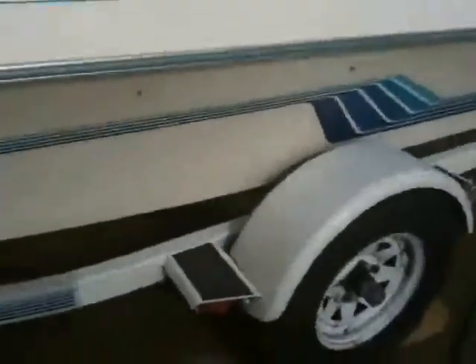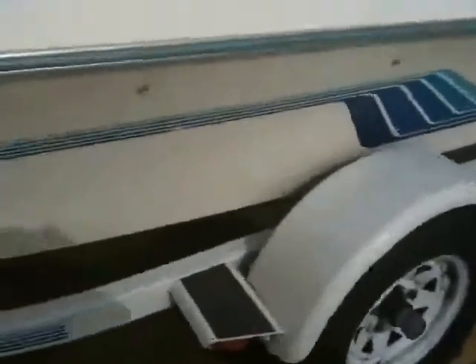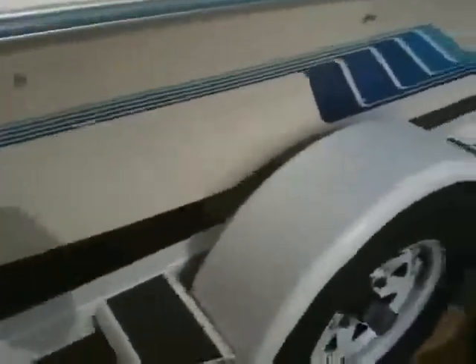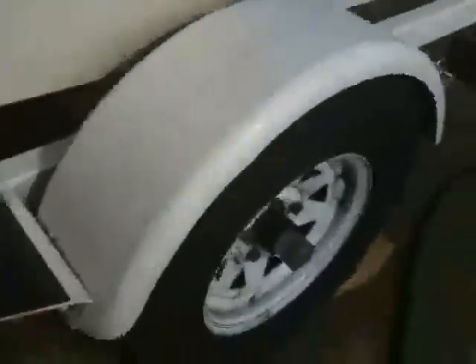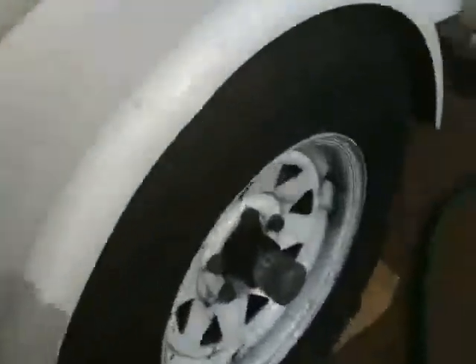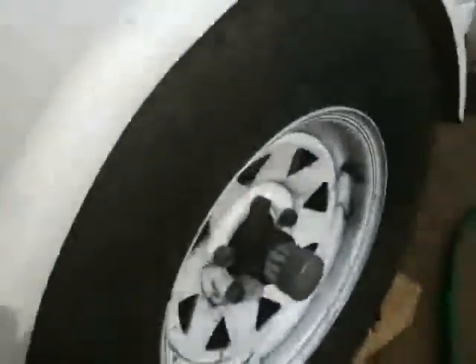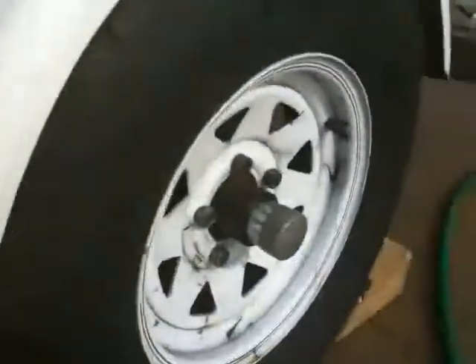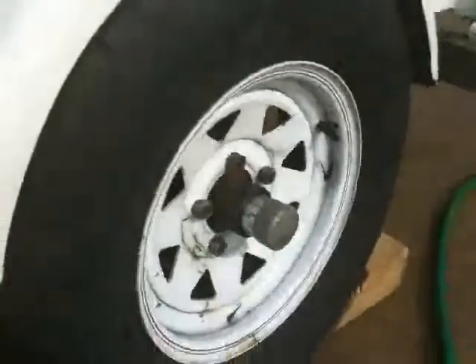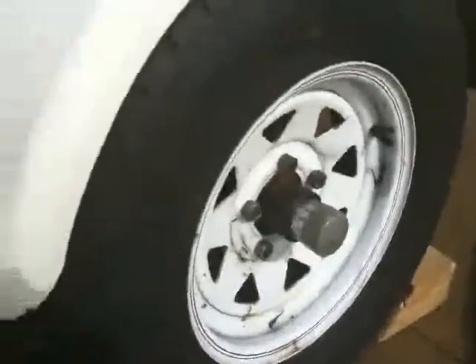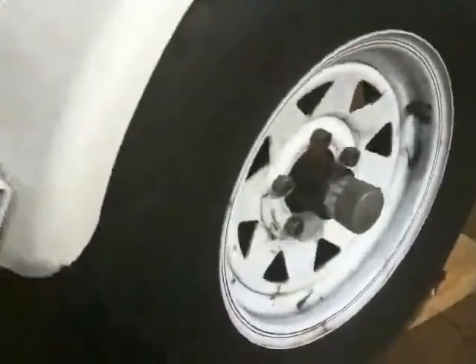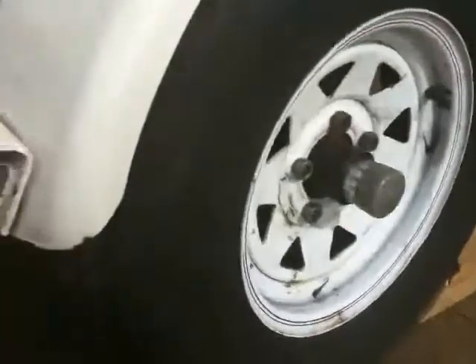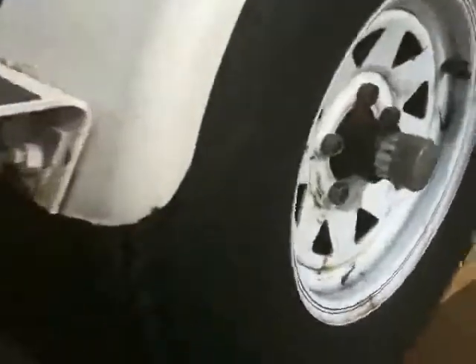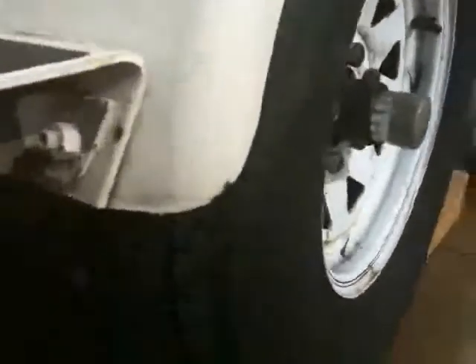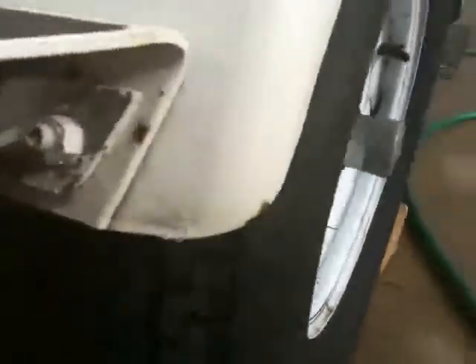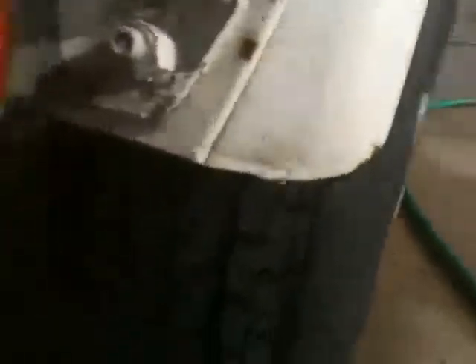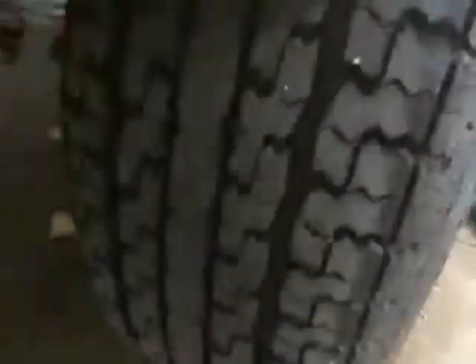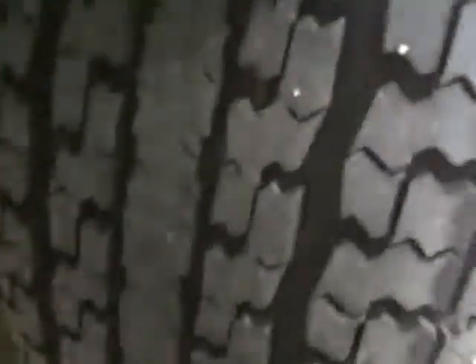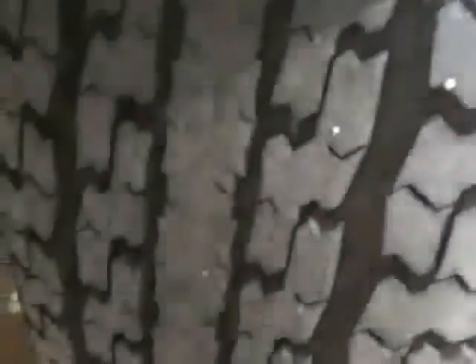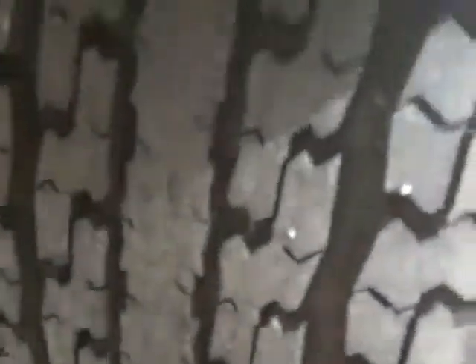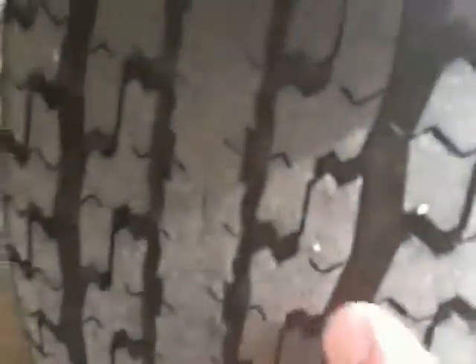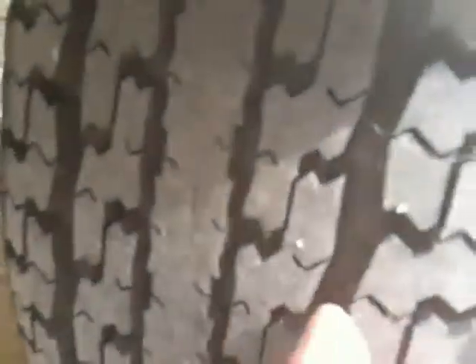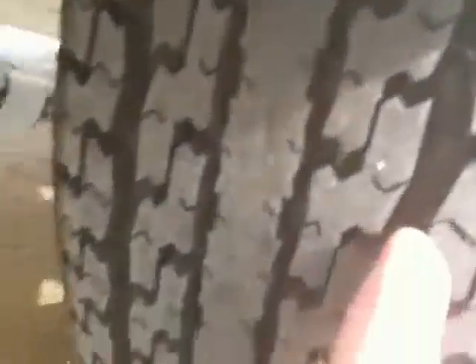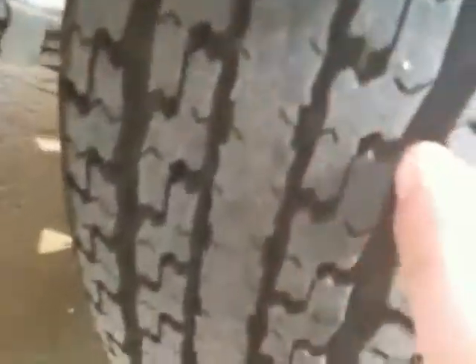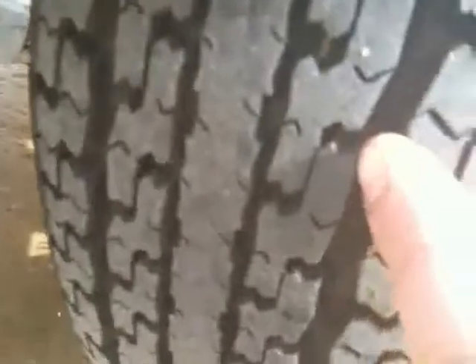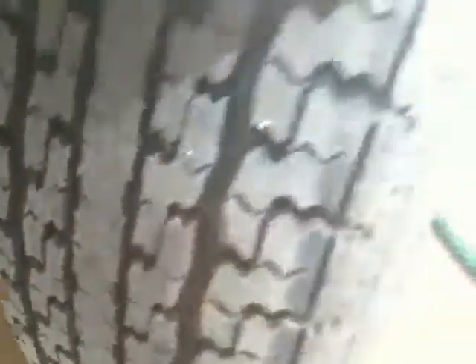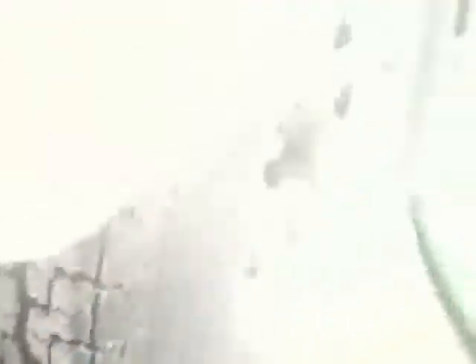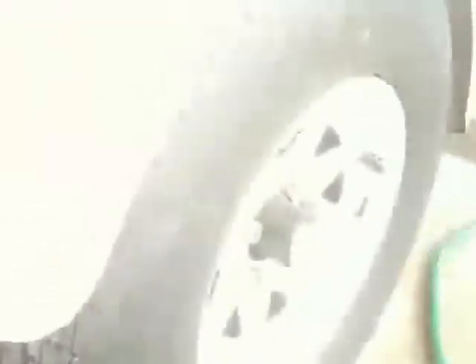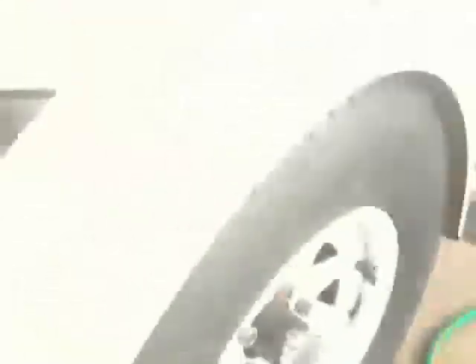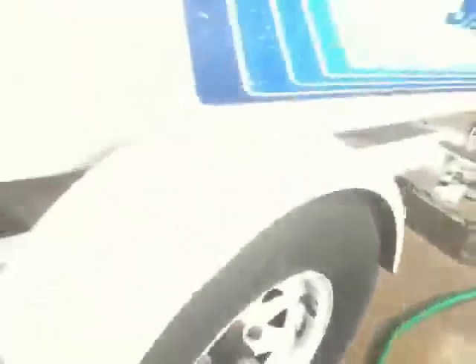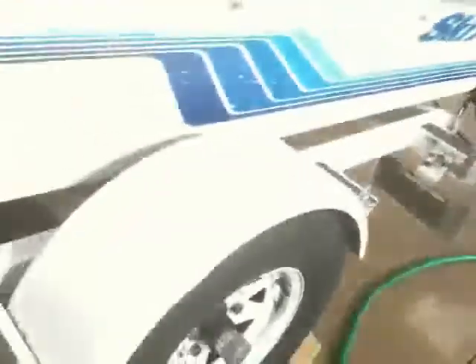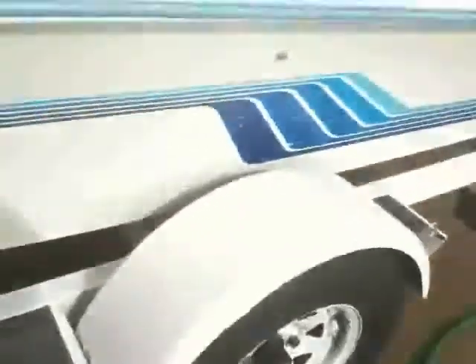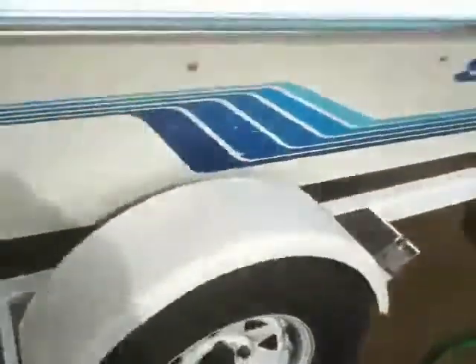The trailer has bearing buddies with fresh grease, practically new tires with deep tread. The spare is practically brand new.